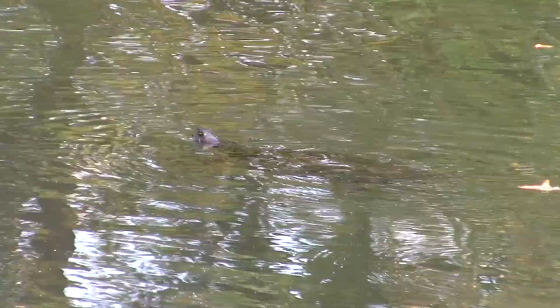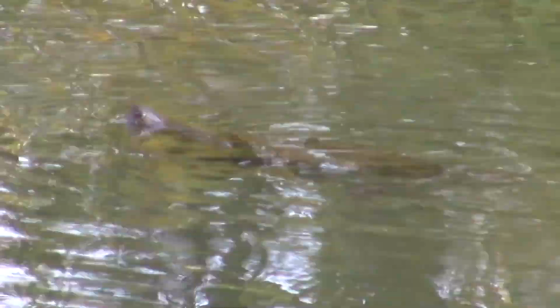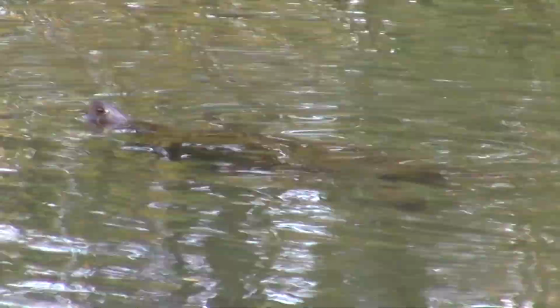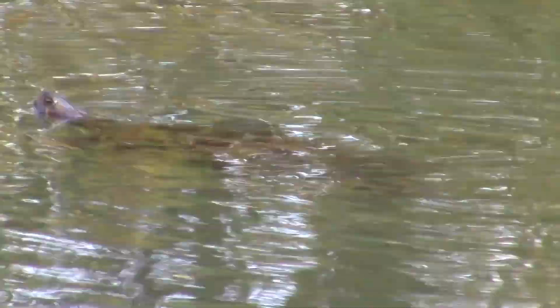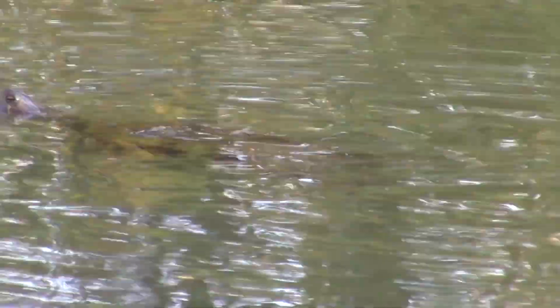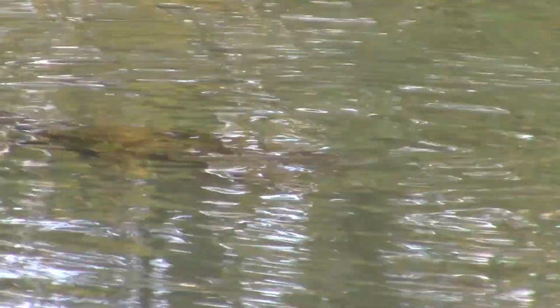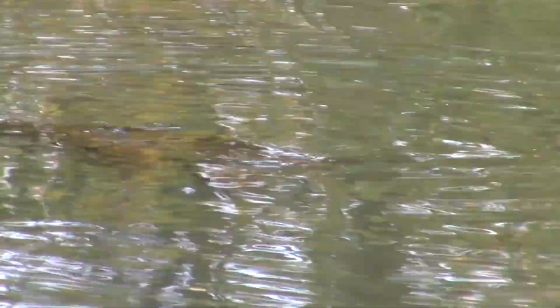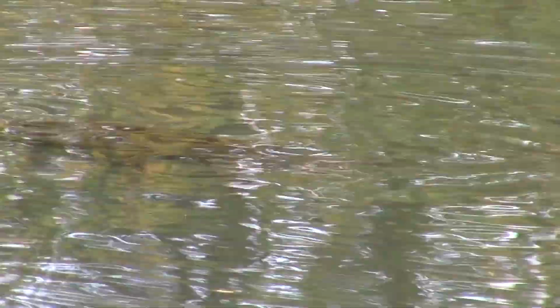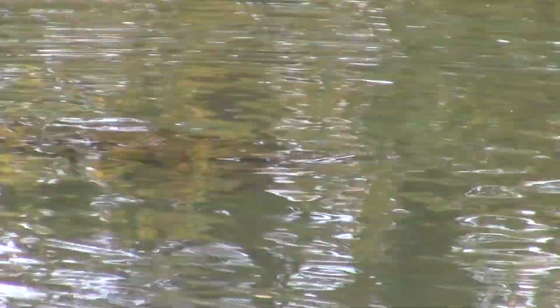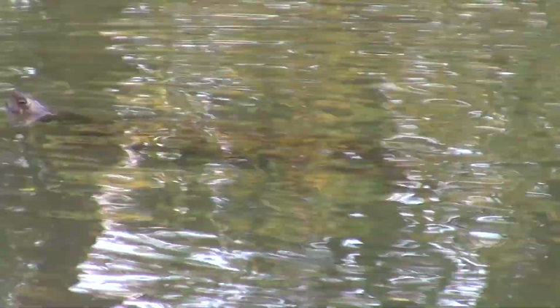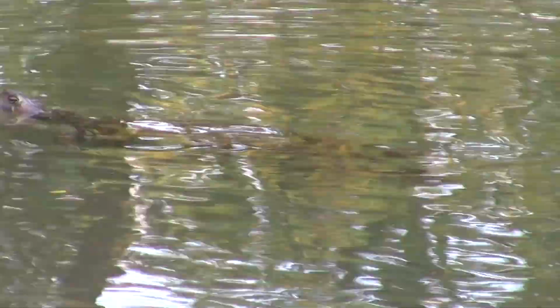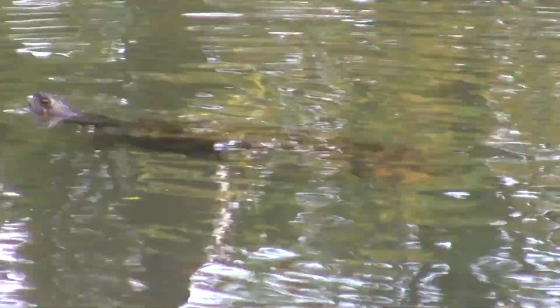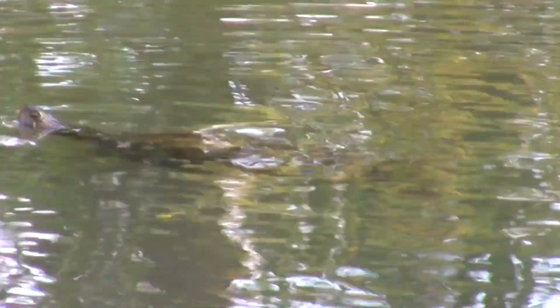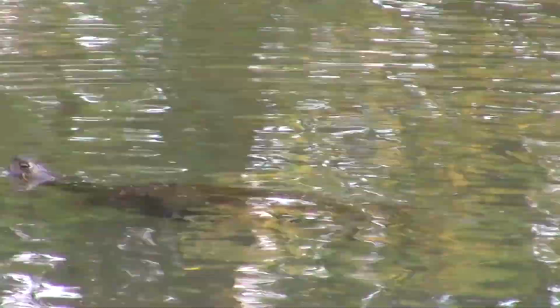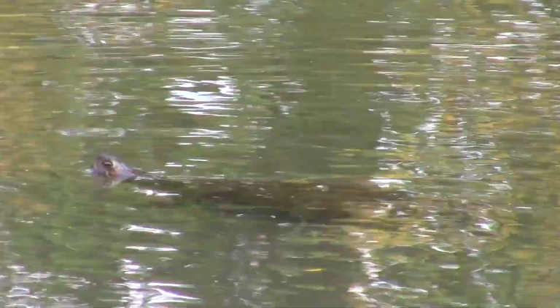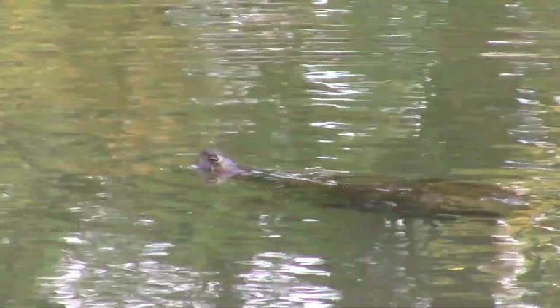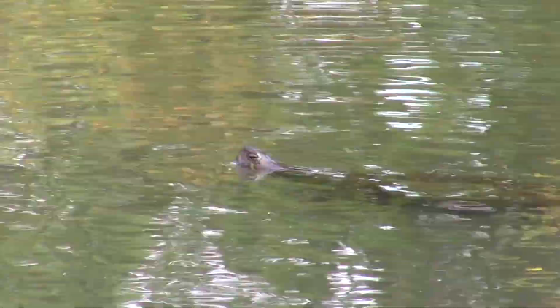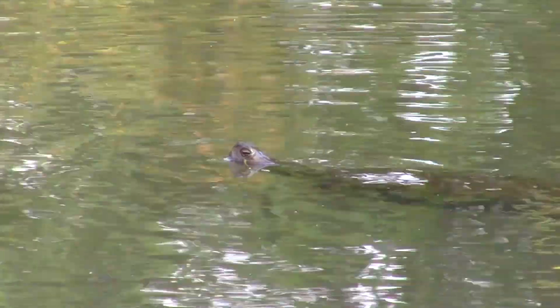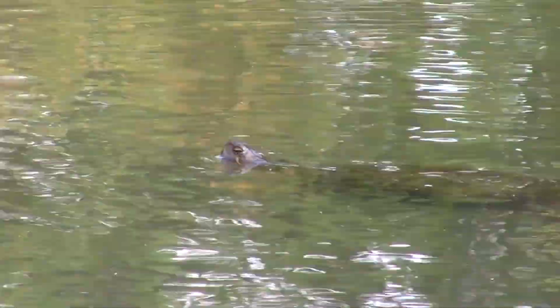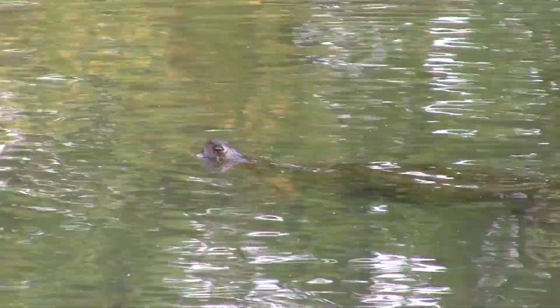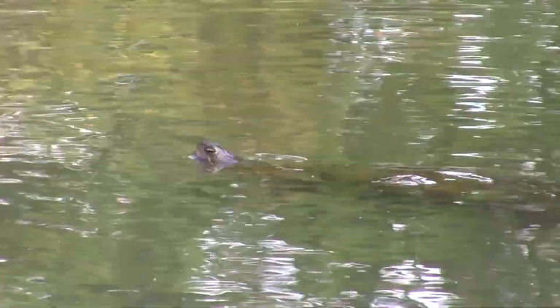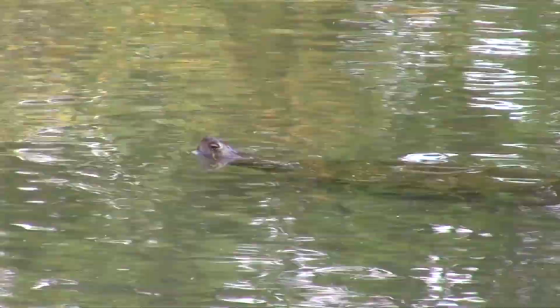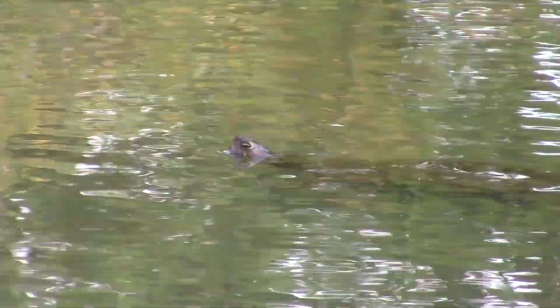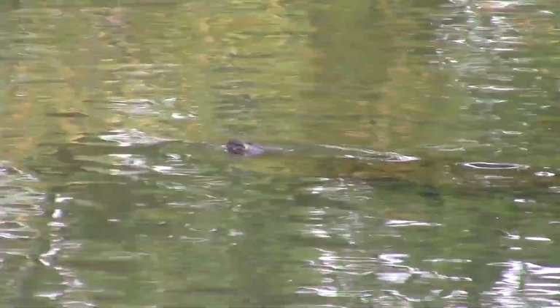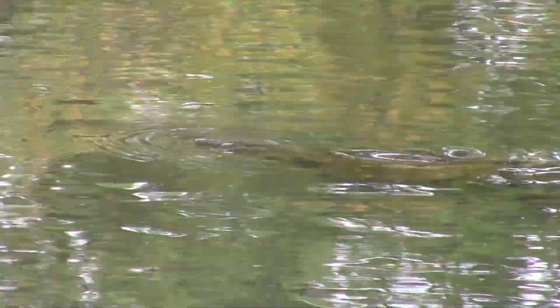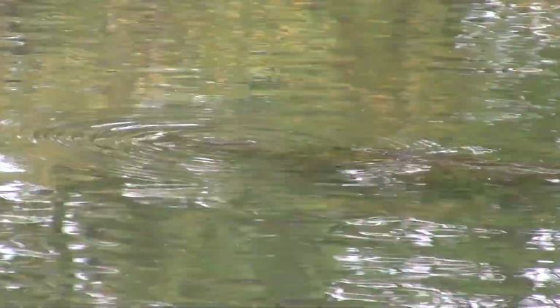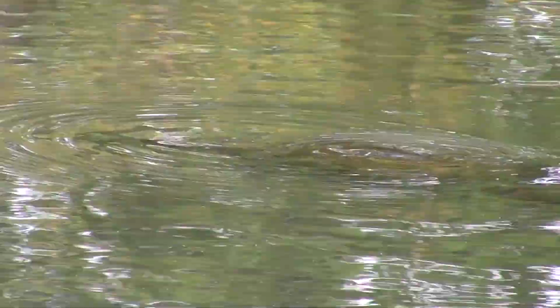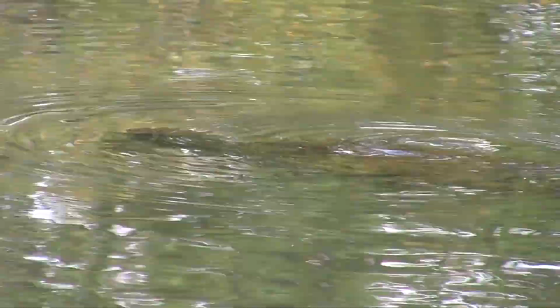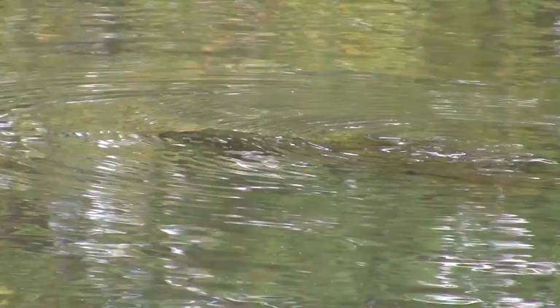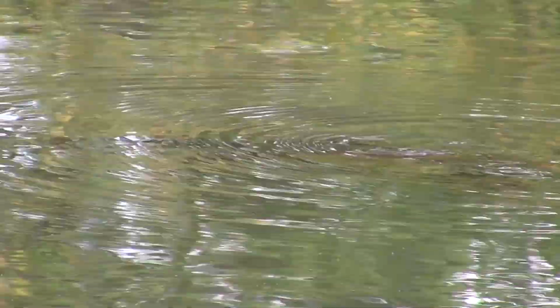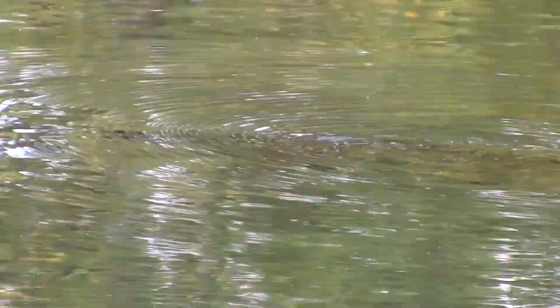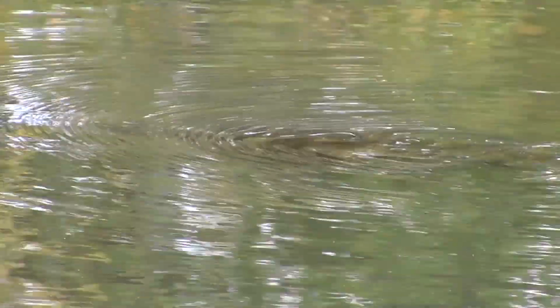When turtles are closer to shore you can really get good pictures of them swimming under the water, but when they're this far out it's kind of hard to get good ones. But I try.